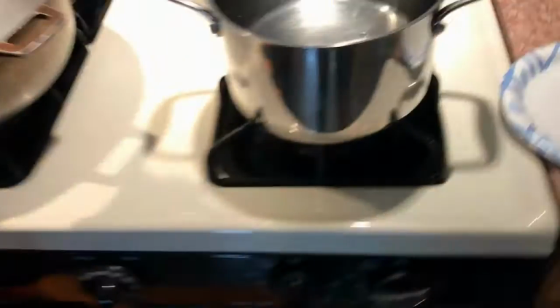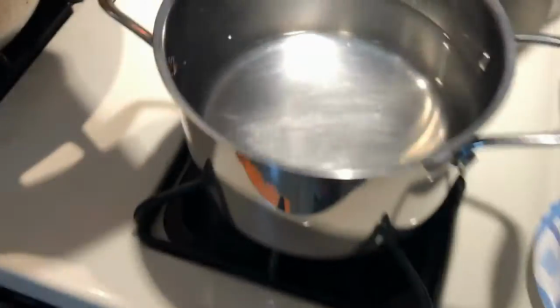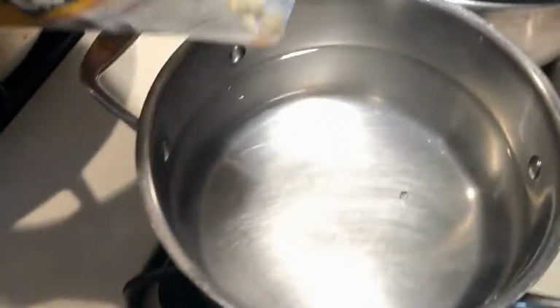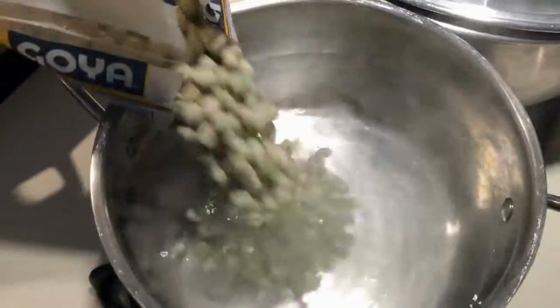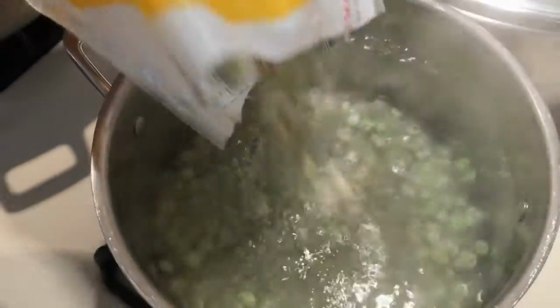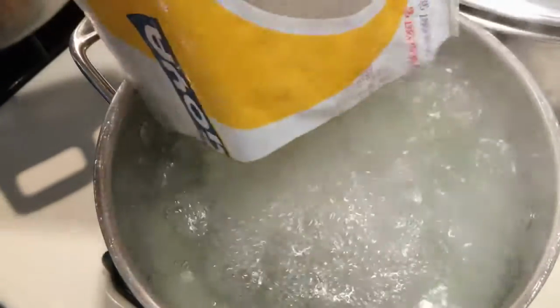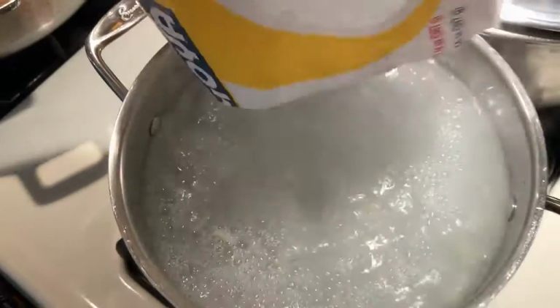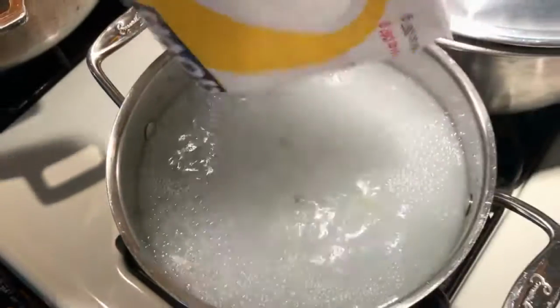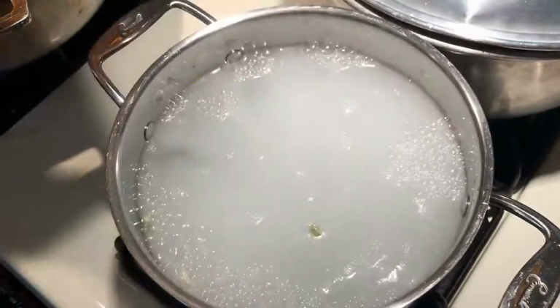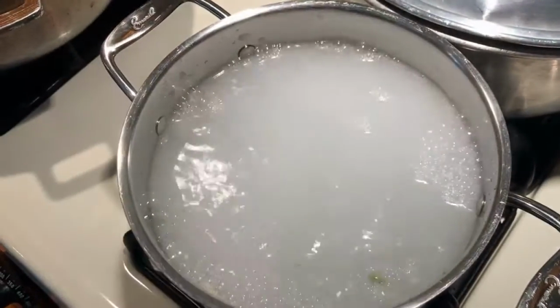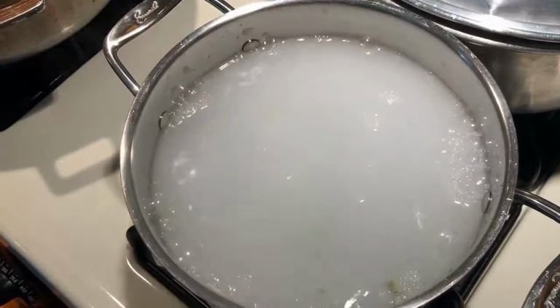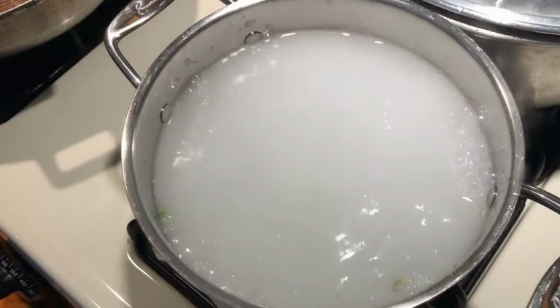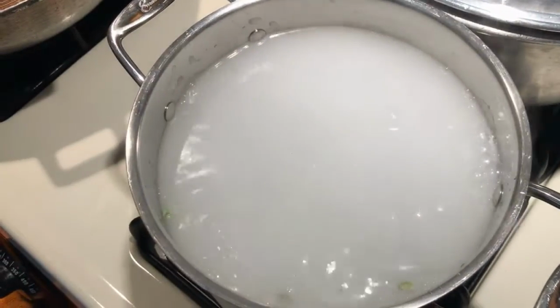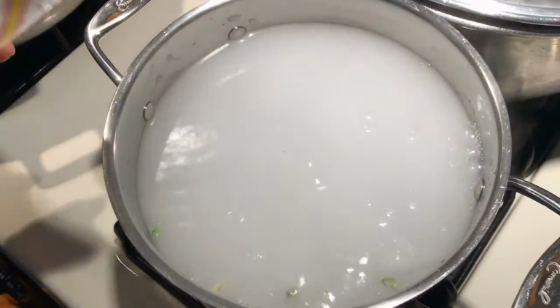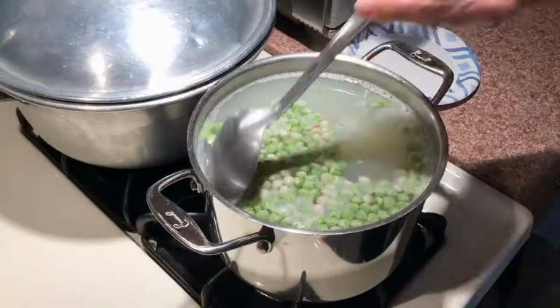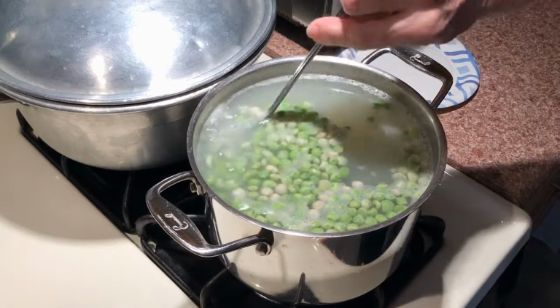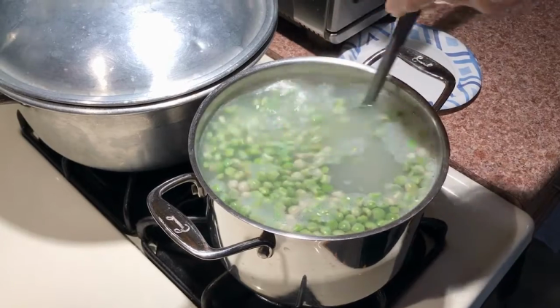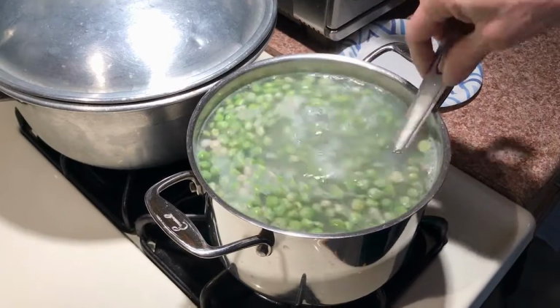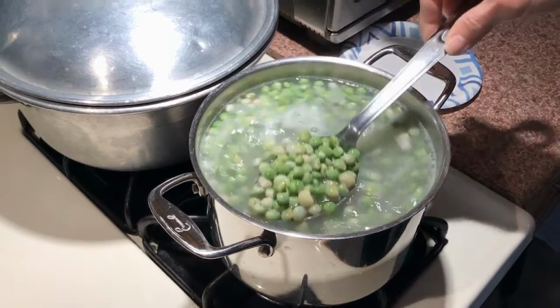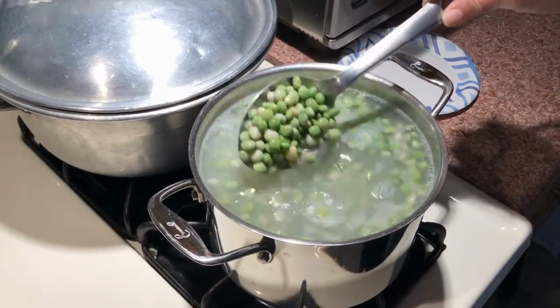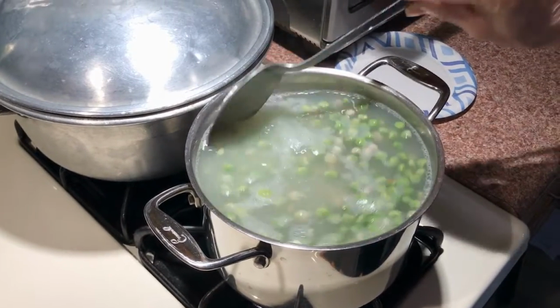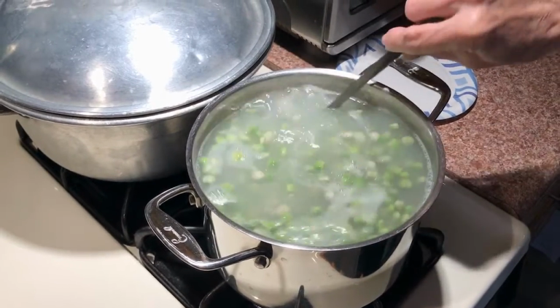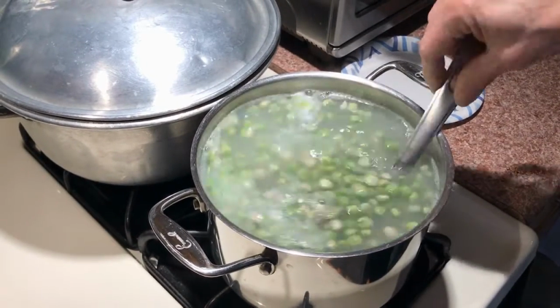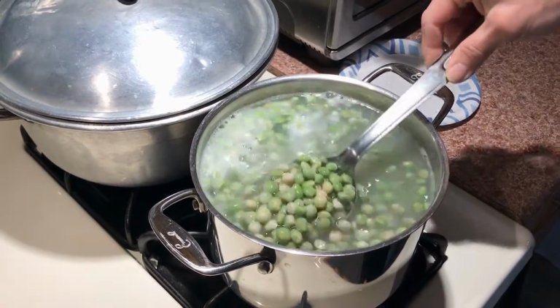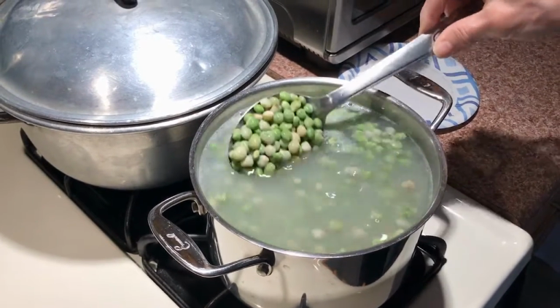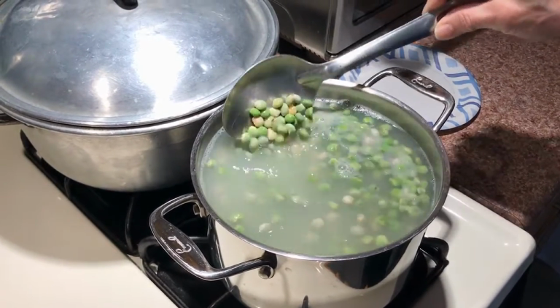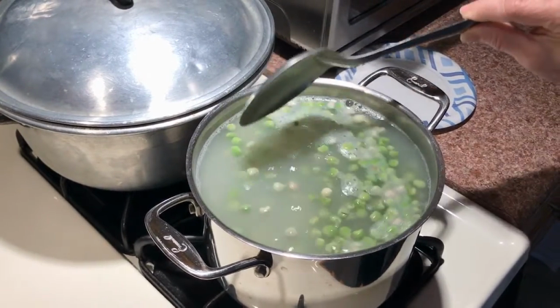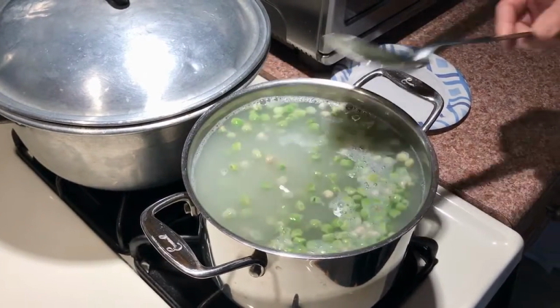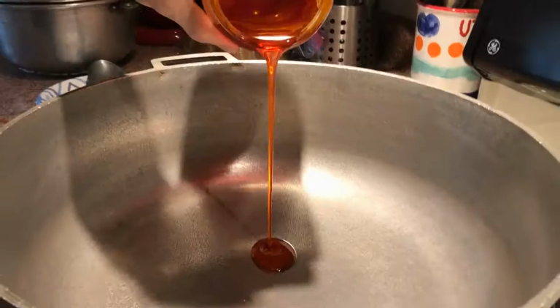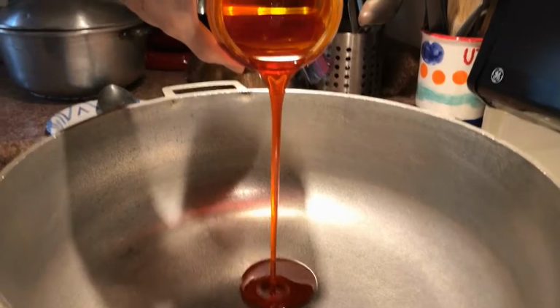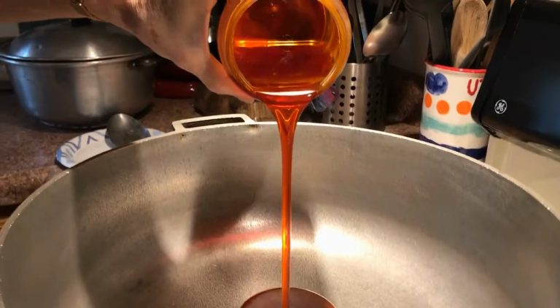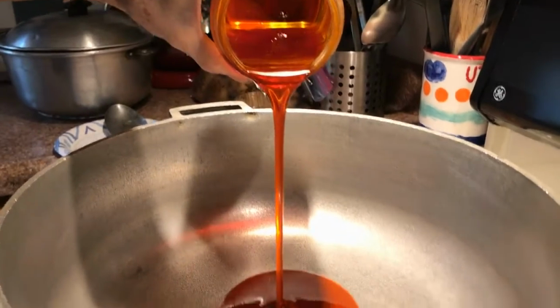My grandma actually quadrupled the regular recipe, so we're going to start with two servings of the pigeon peas into six cups of water. You're going to stir it occasionally and it's going to boil.